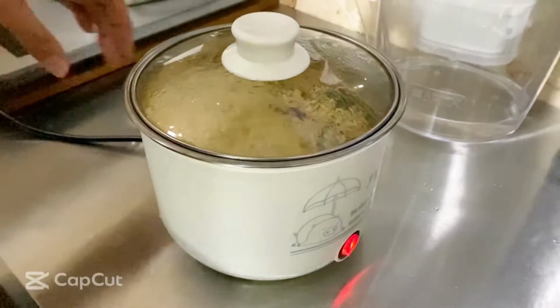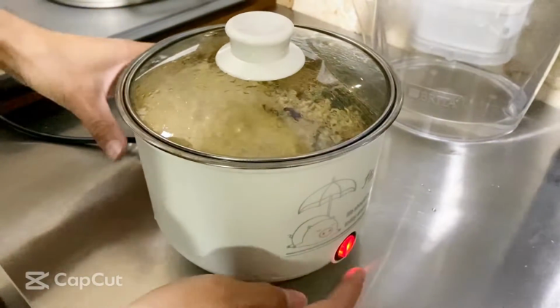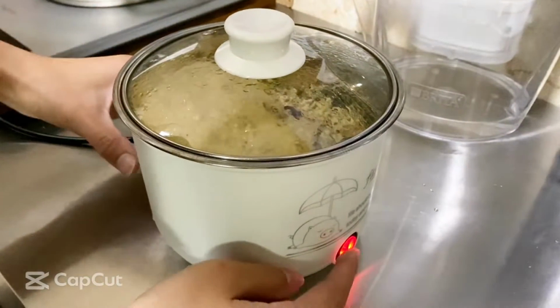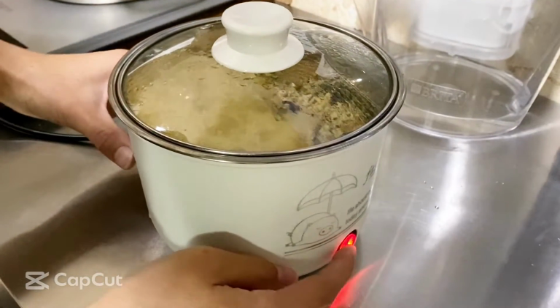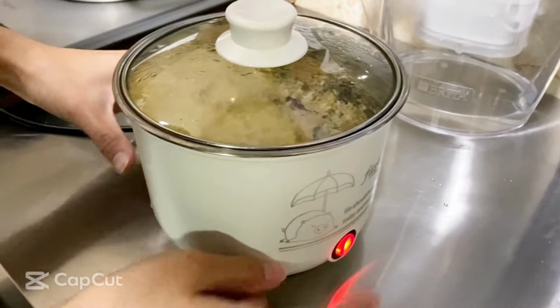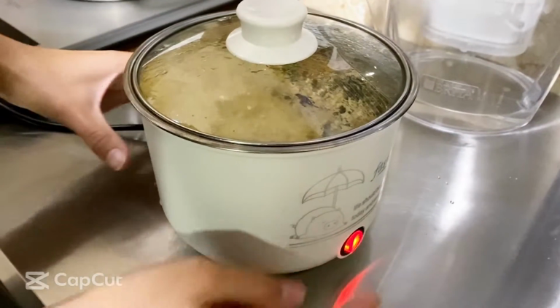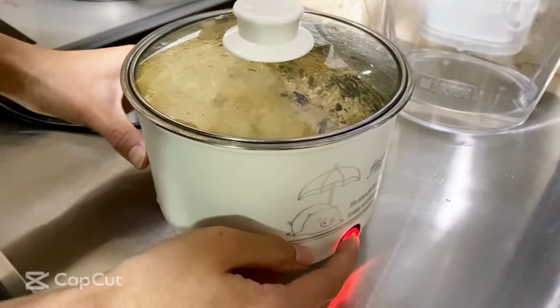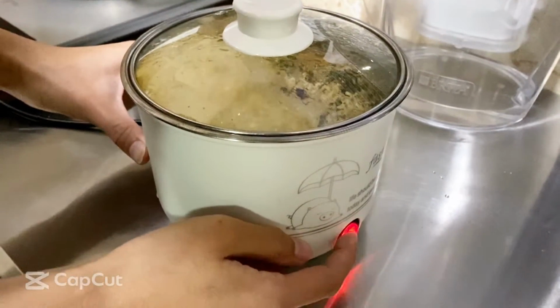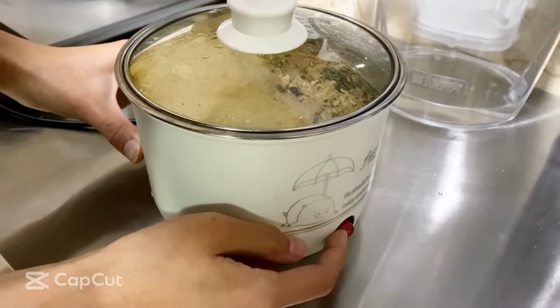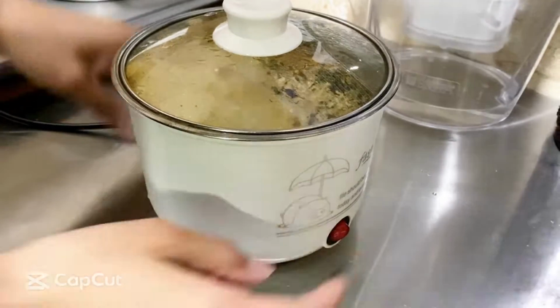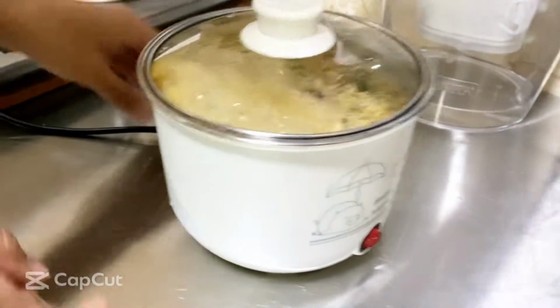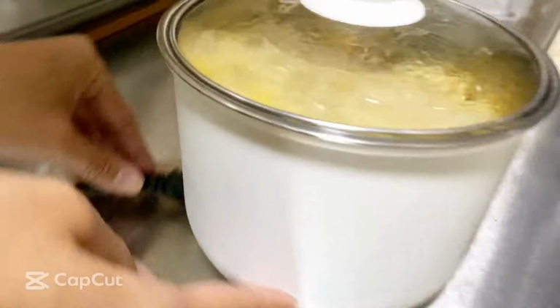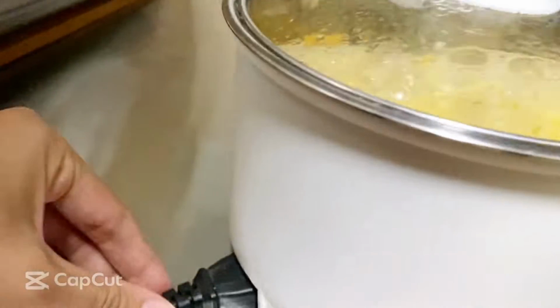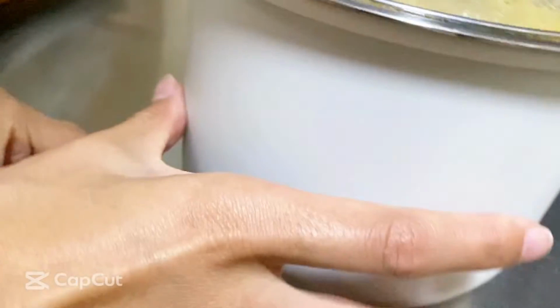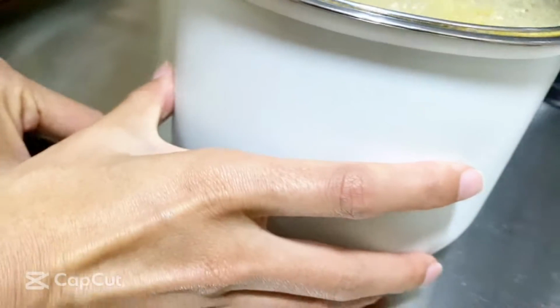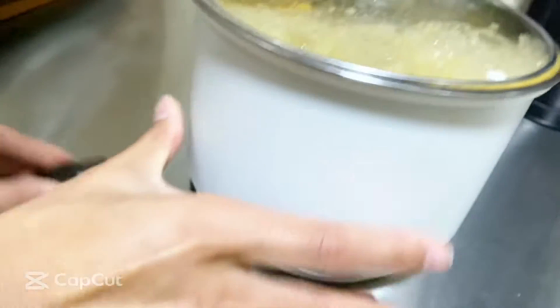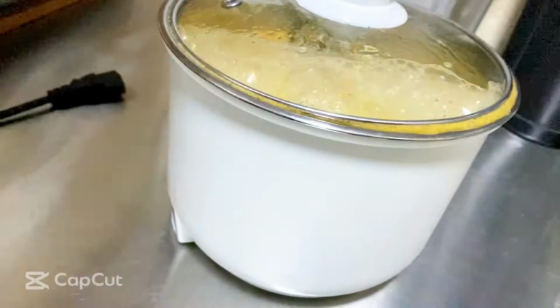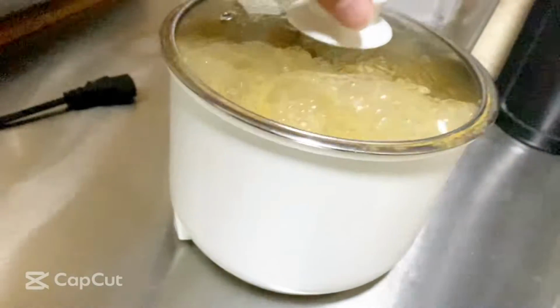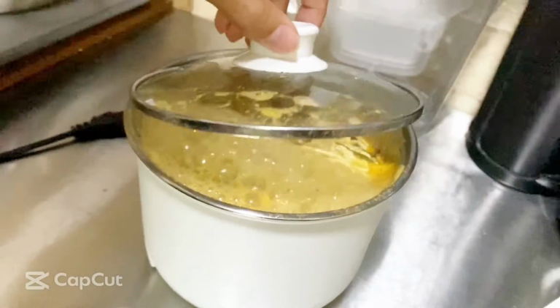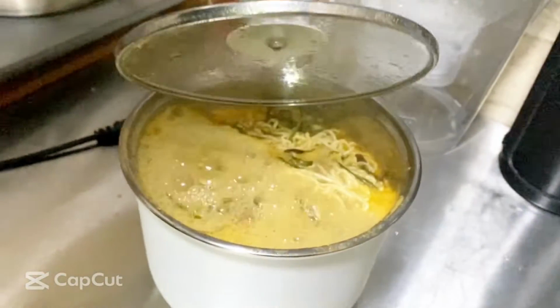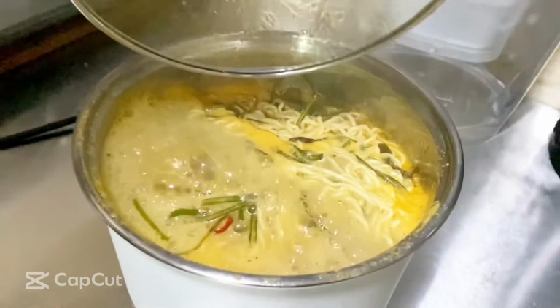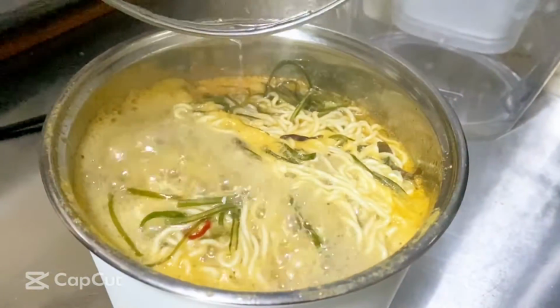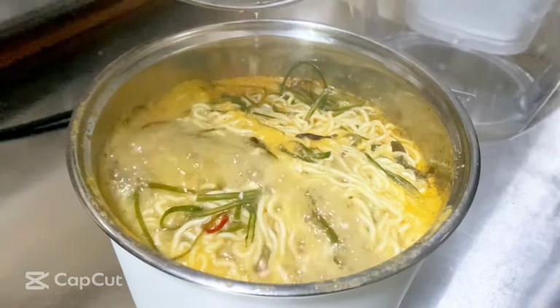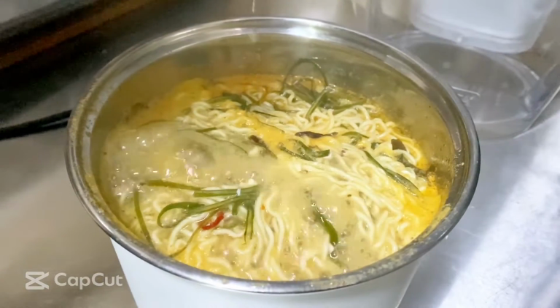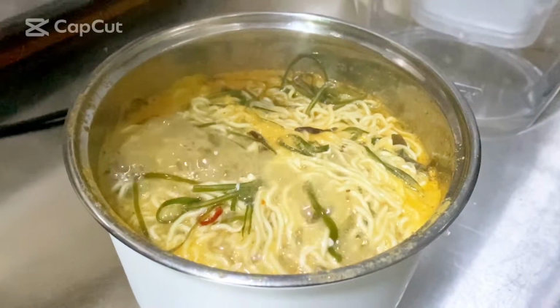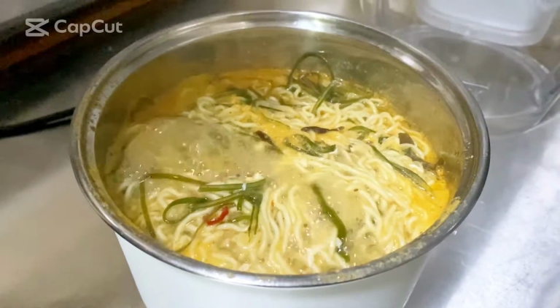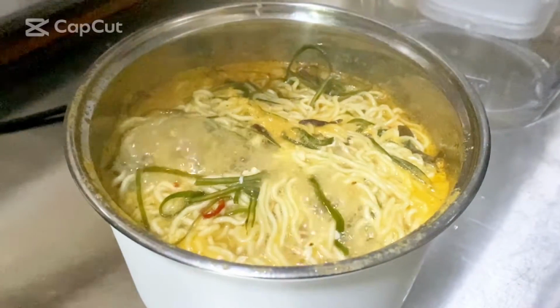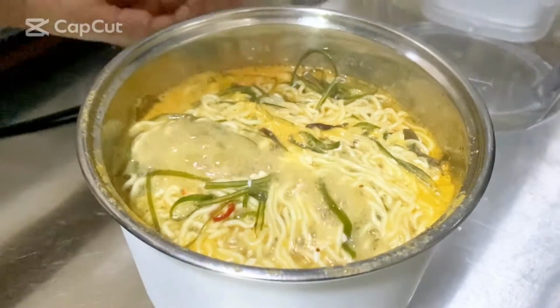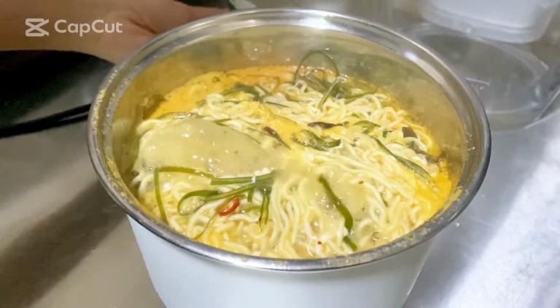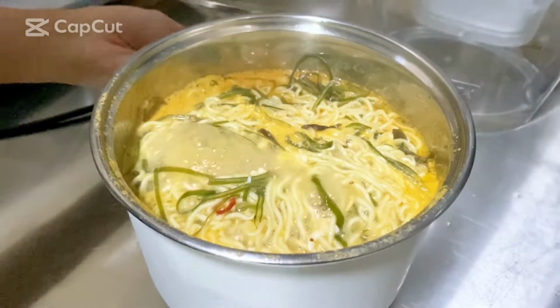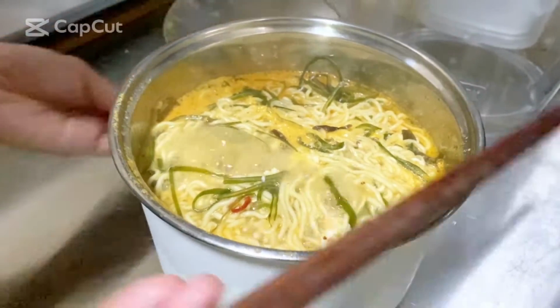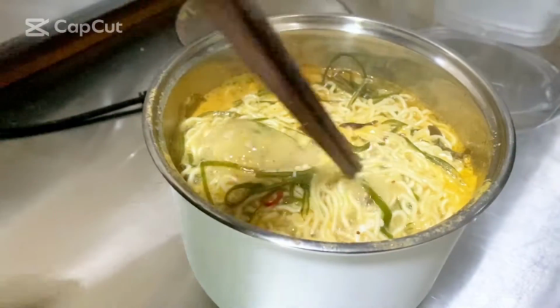All right, so now we're done — we're gonna get ready. First you're gonna turn it off, then you want to unplug it. Once you unplug it, get that out. It's all done, ready to go.